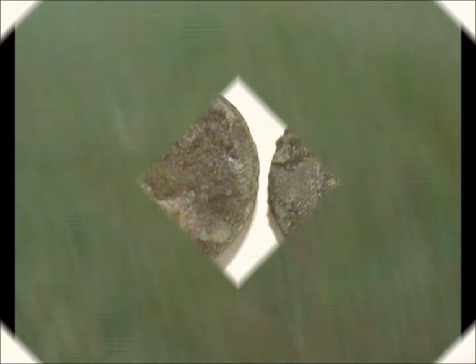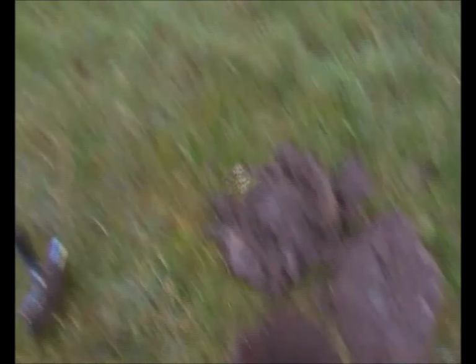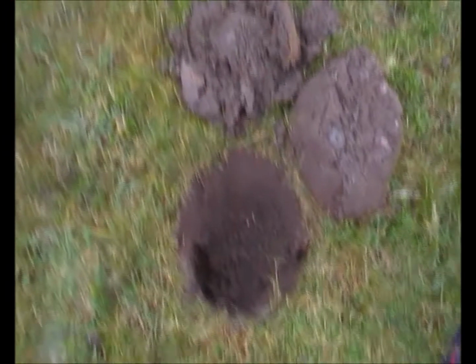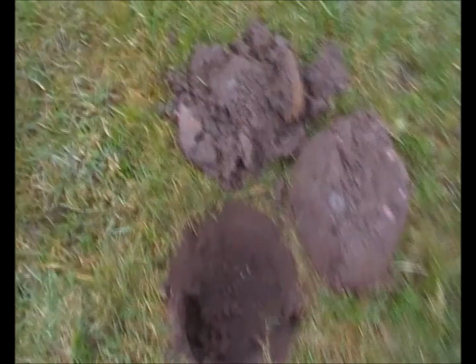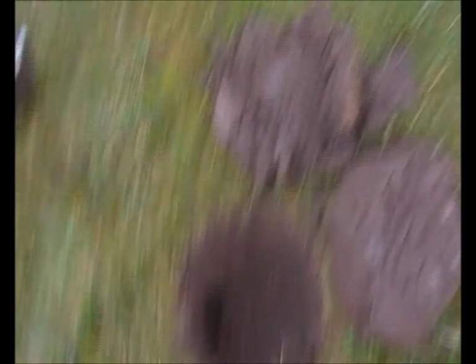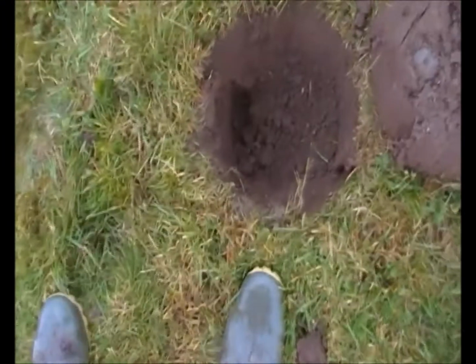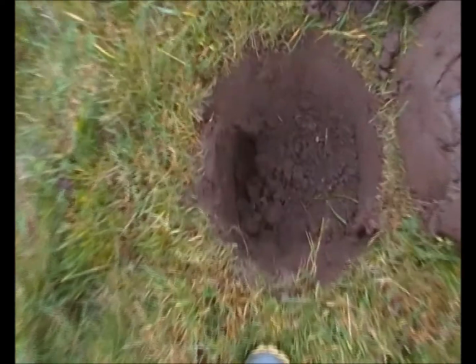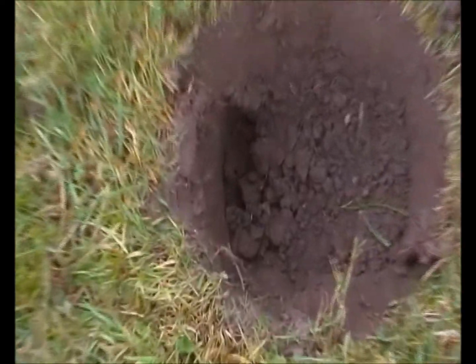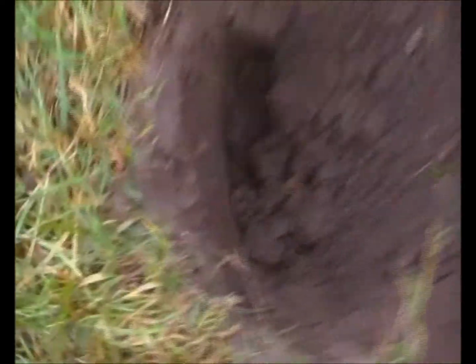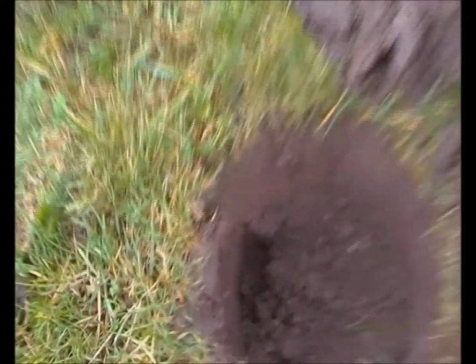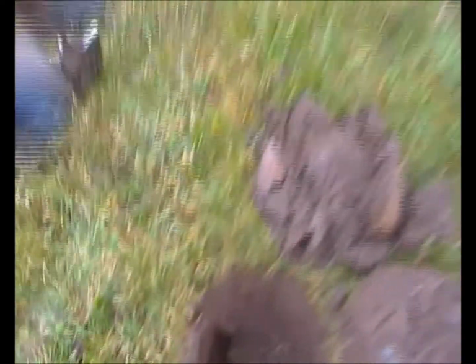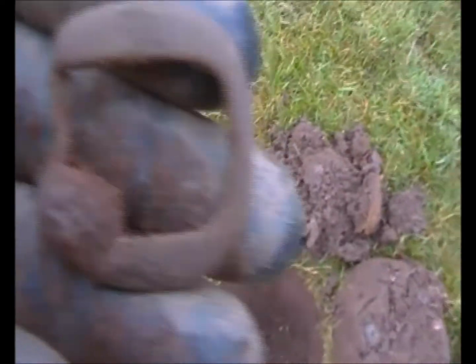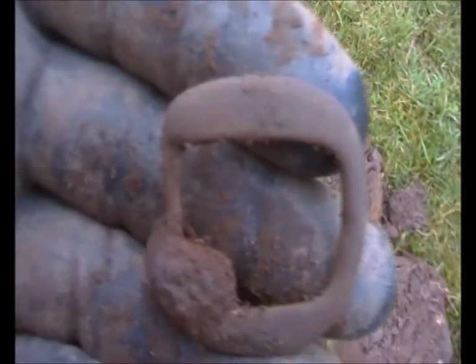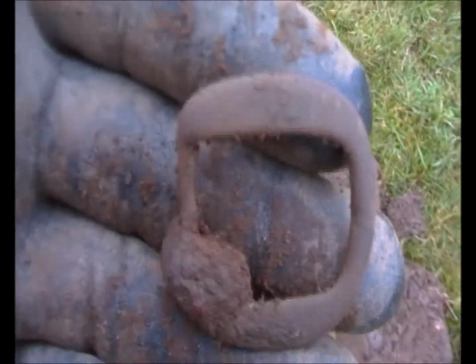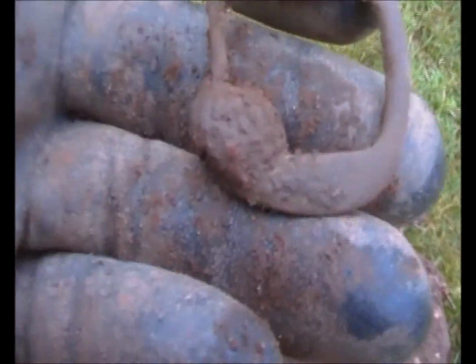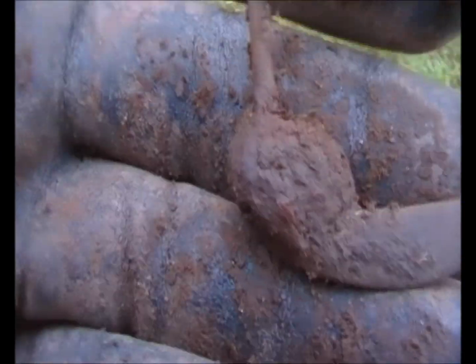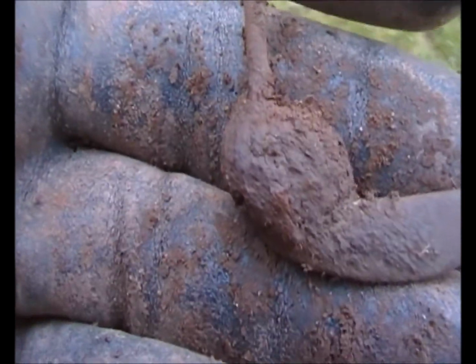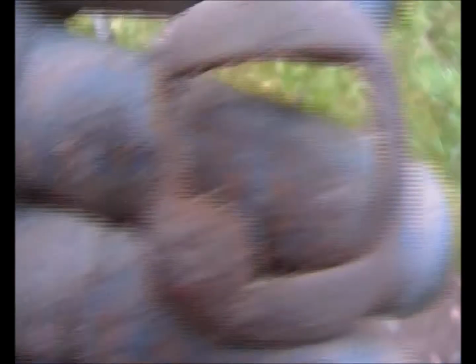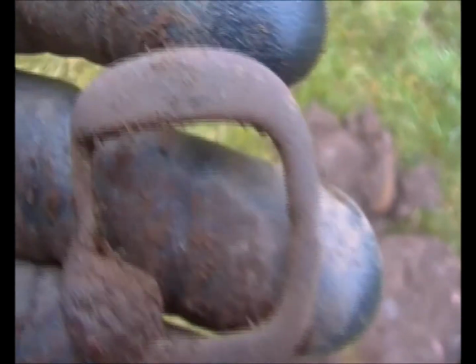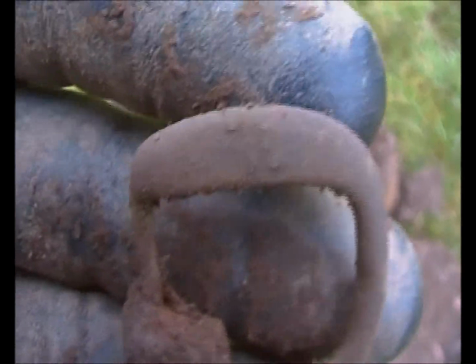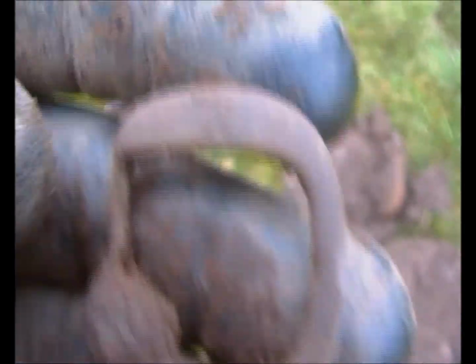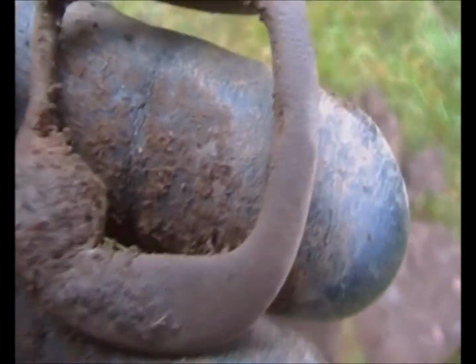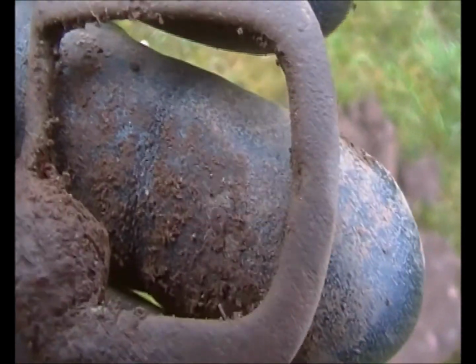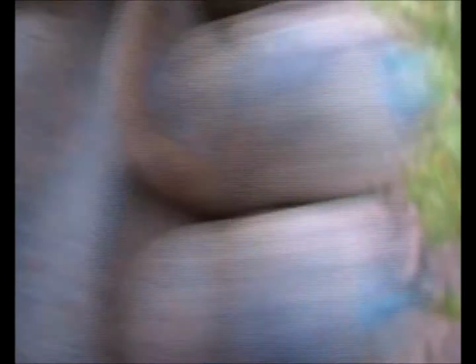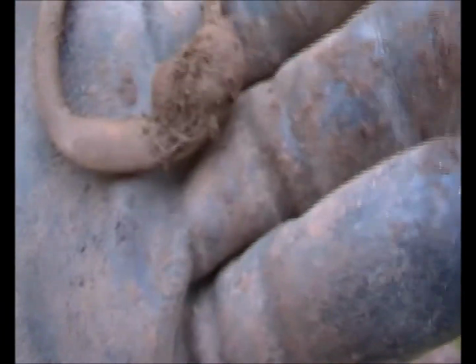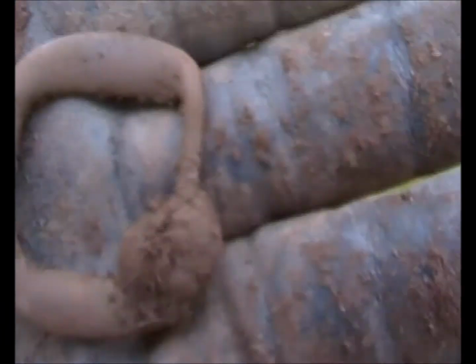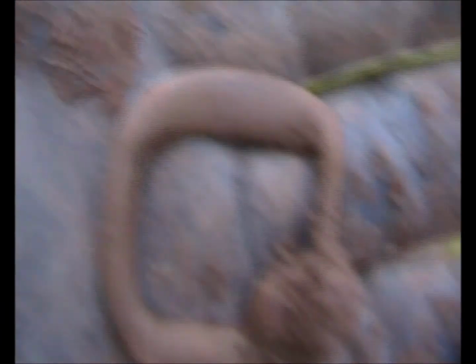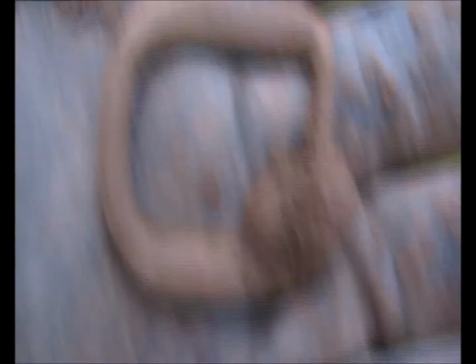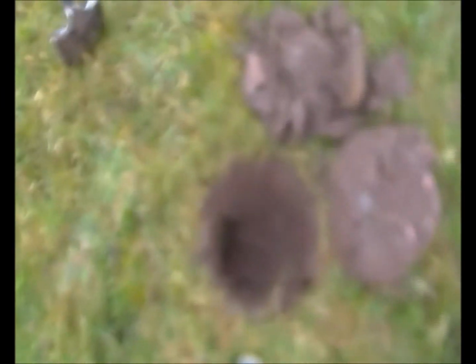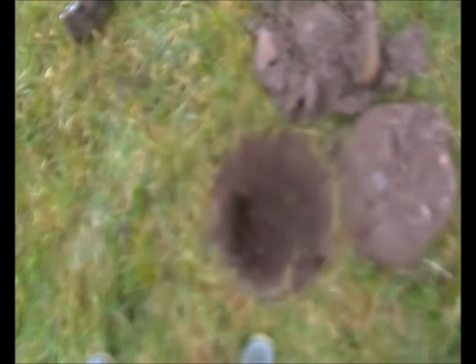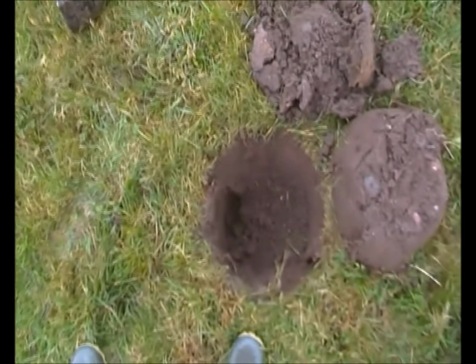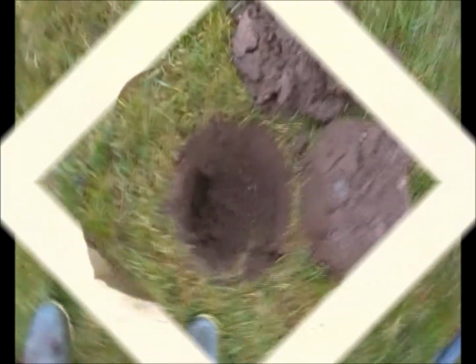Alright guys, from deep, deep, deep - a buckle, with a bit of iron pin left on it. Hopefully see you at the next.